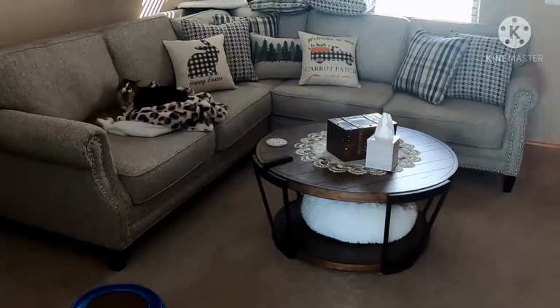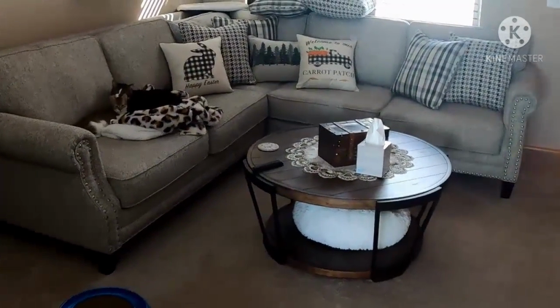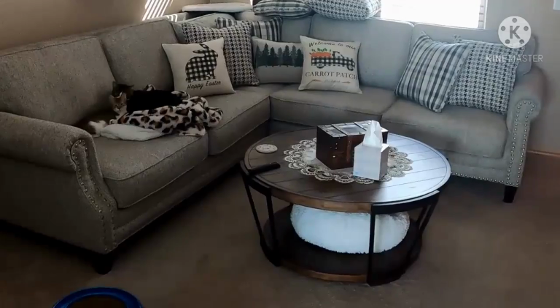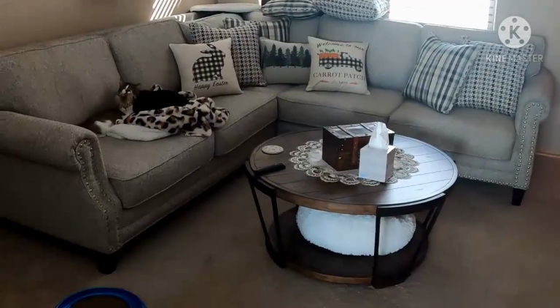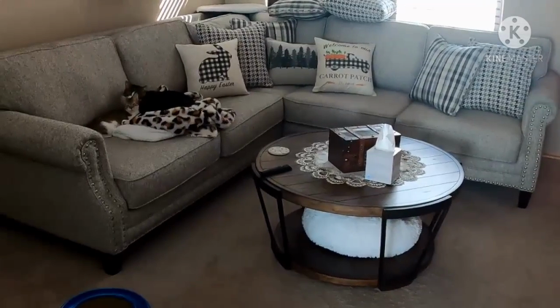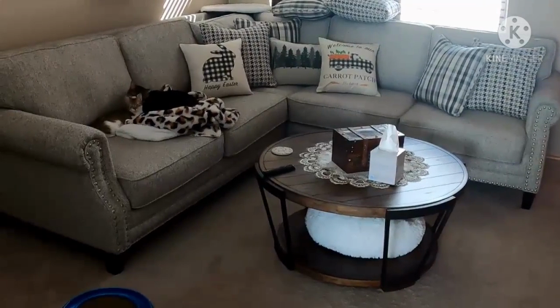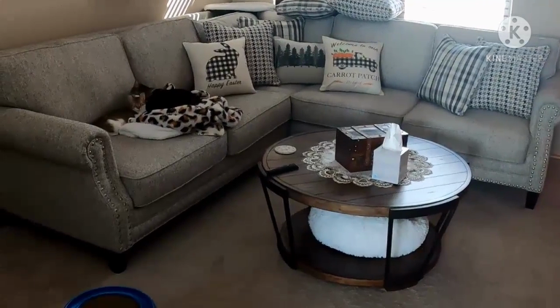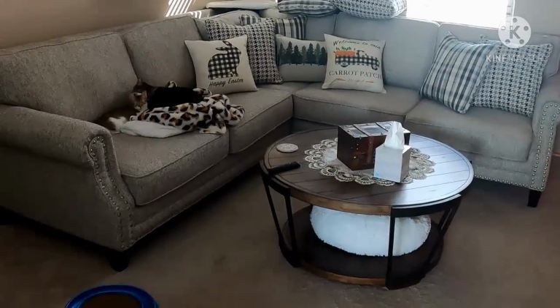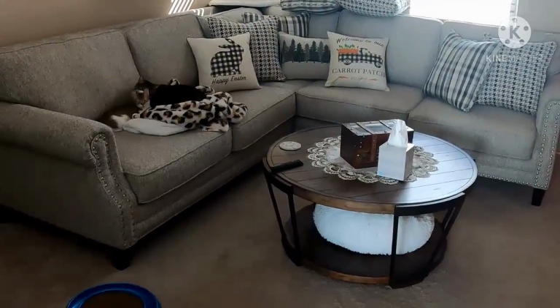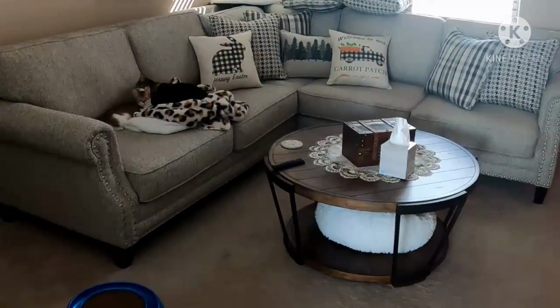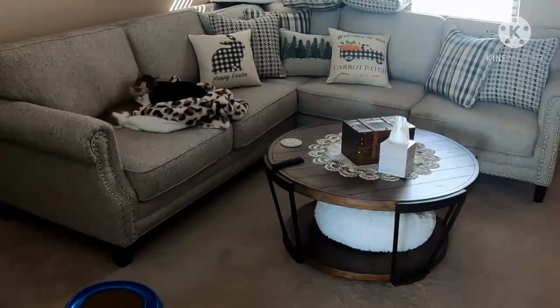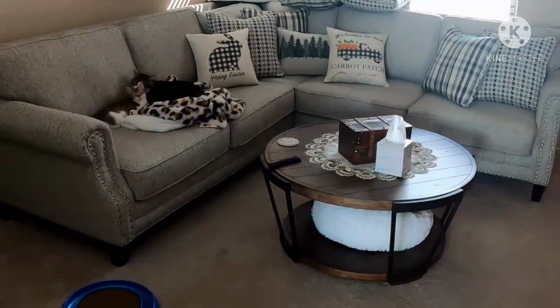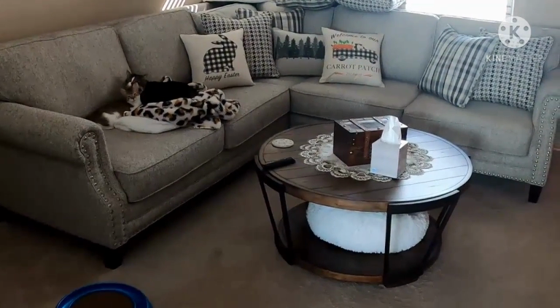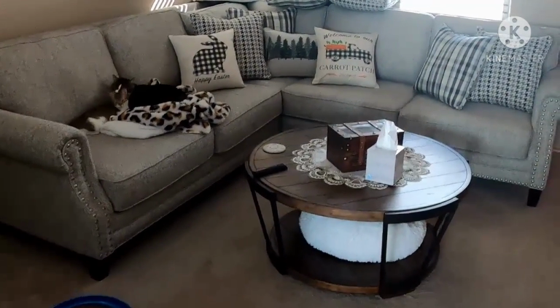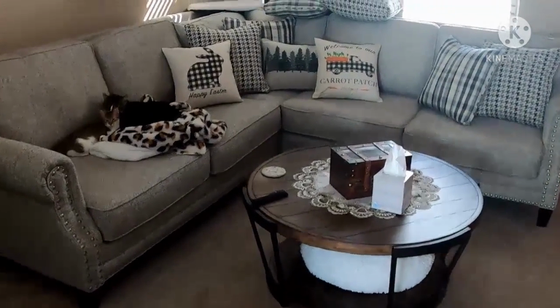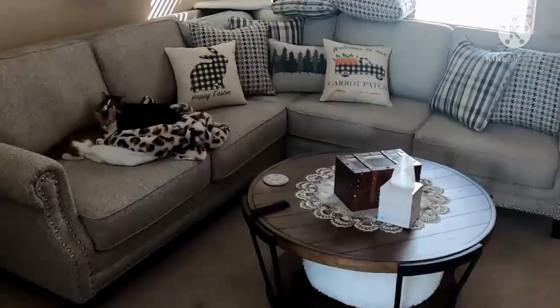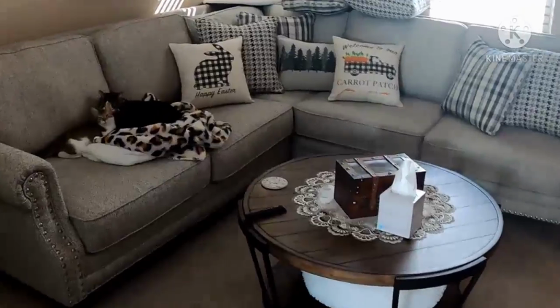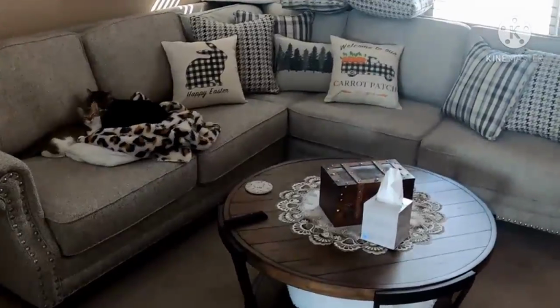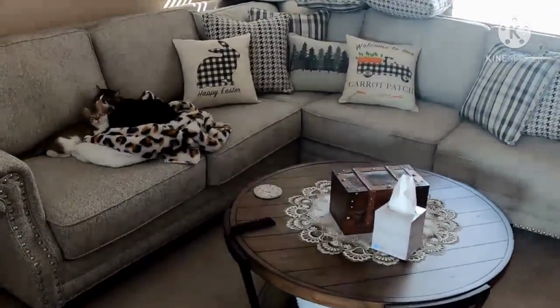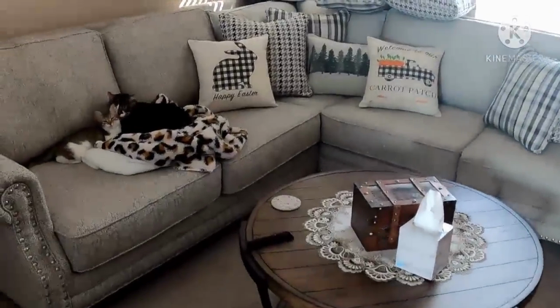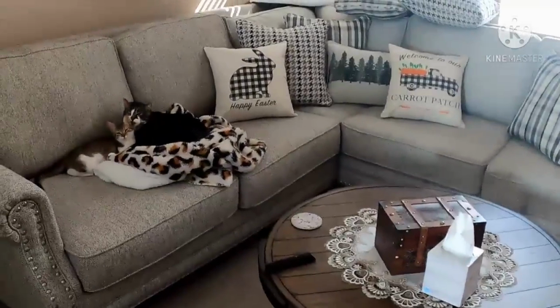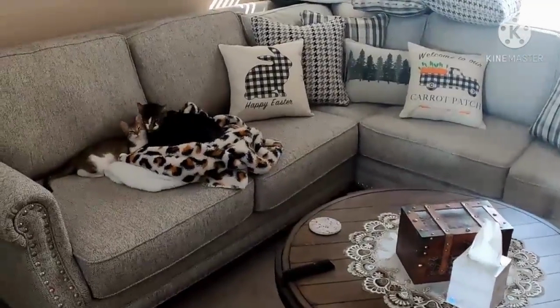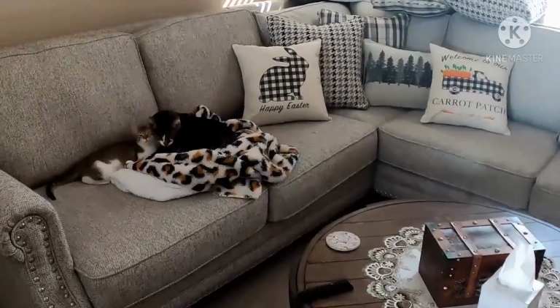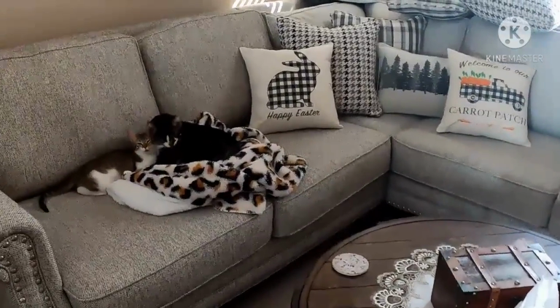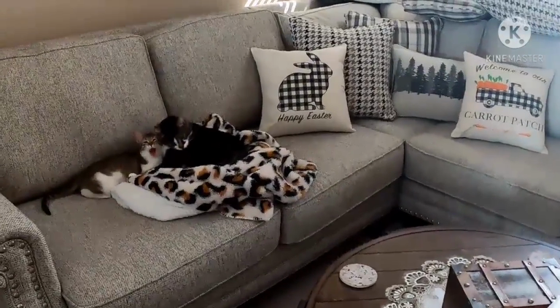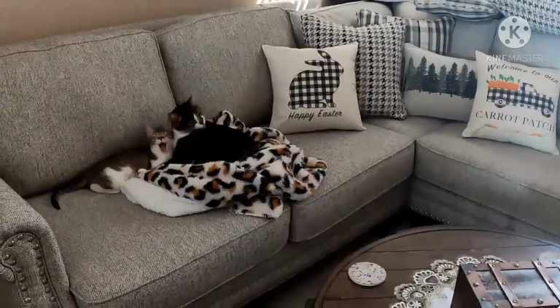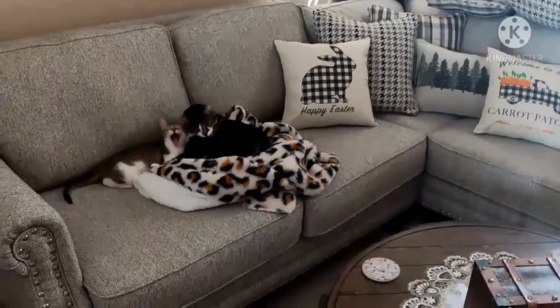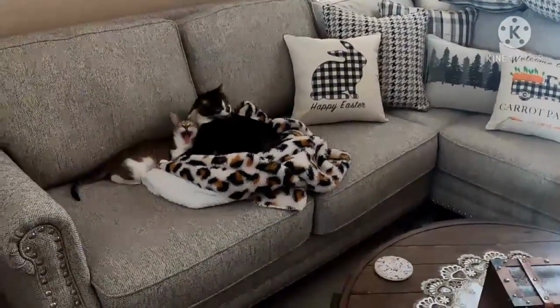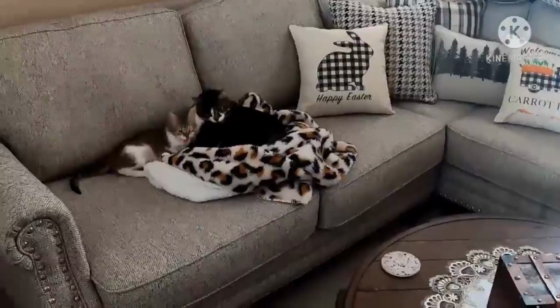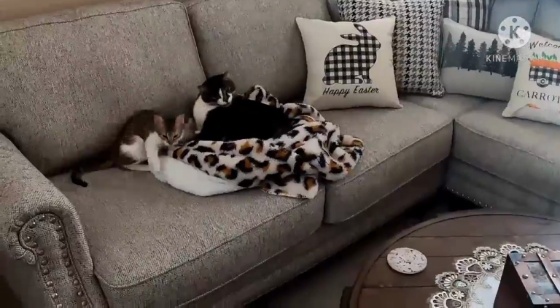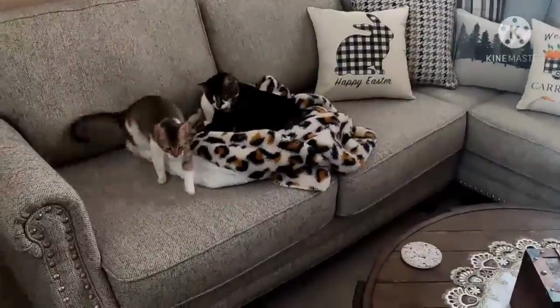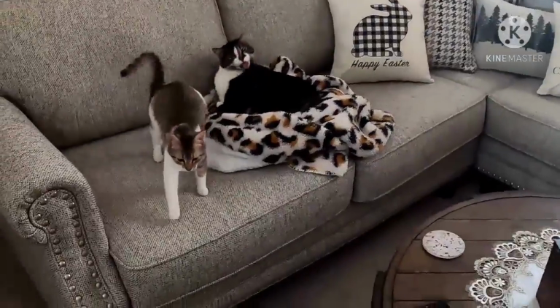I've got my new kitty. We've had her about two weeks. And my other cat, Lacey, is finally warming up.